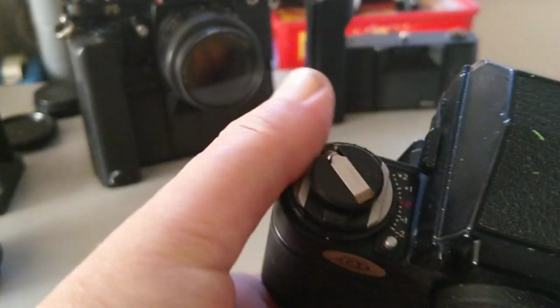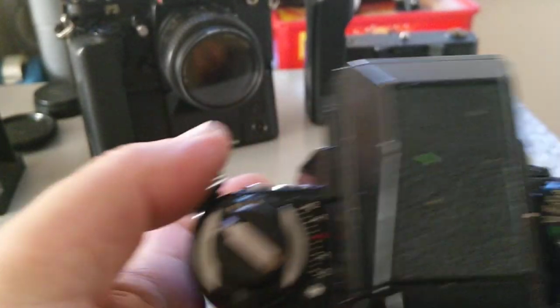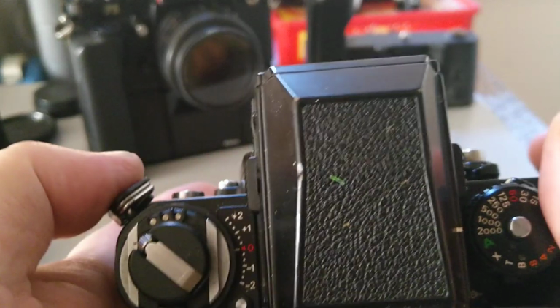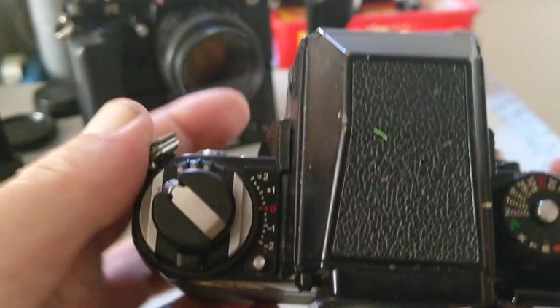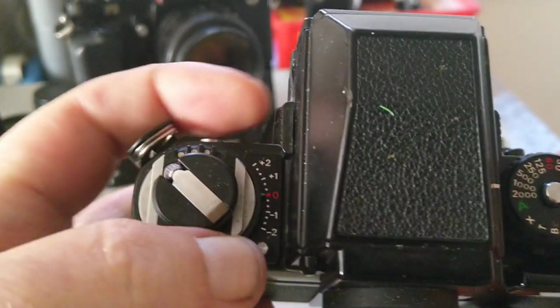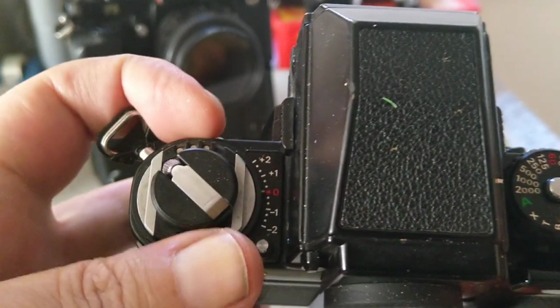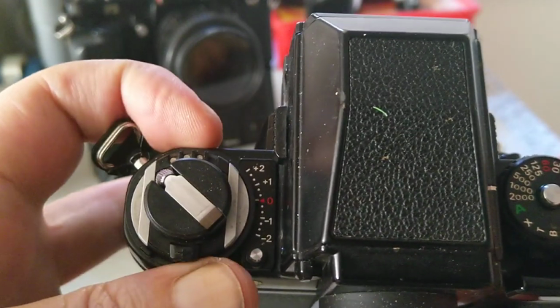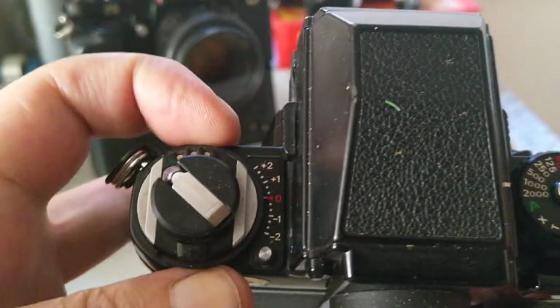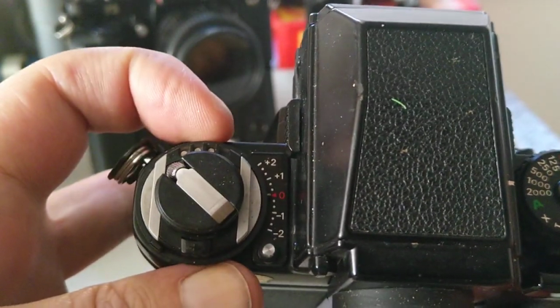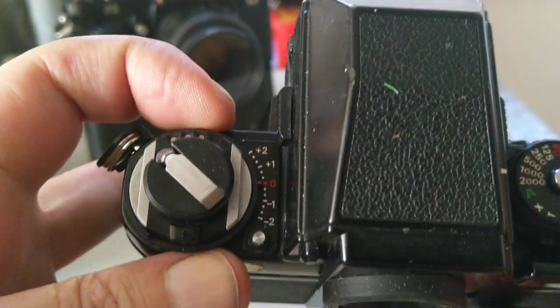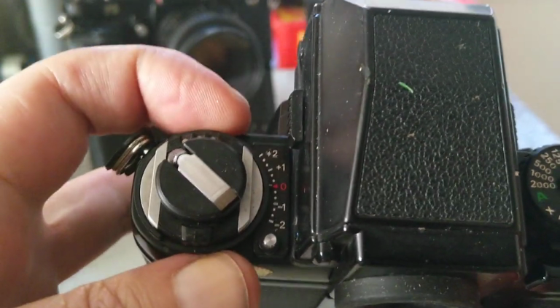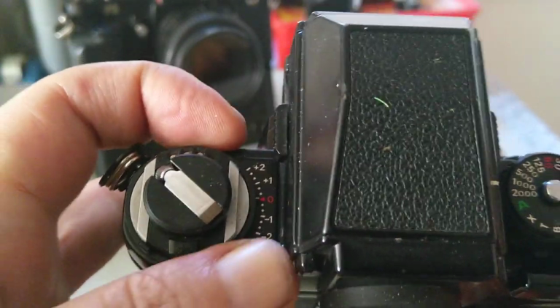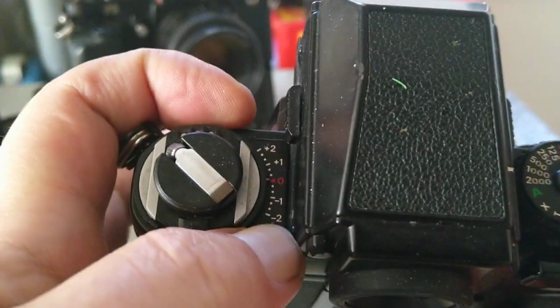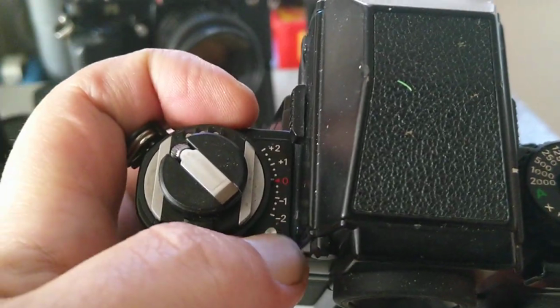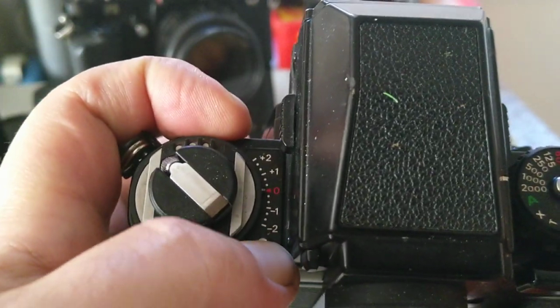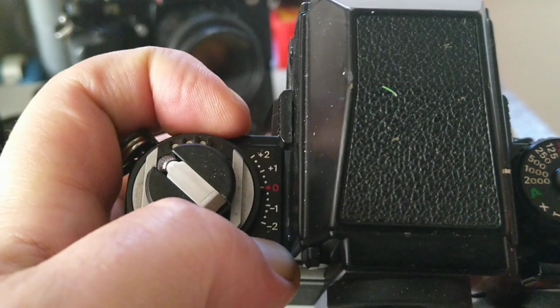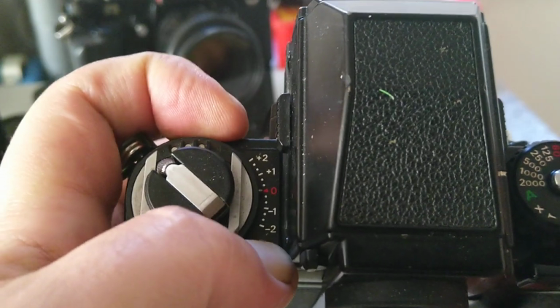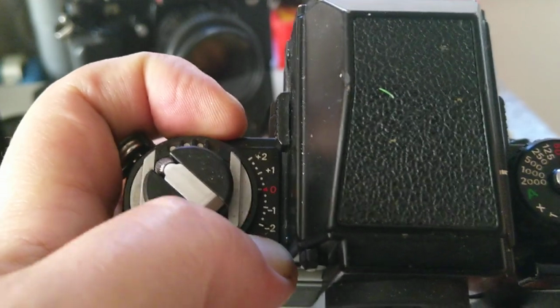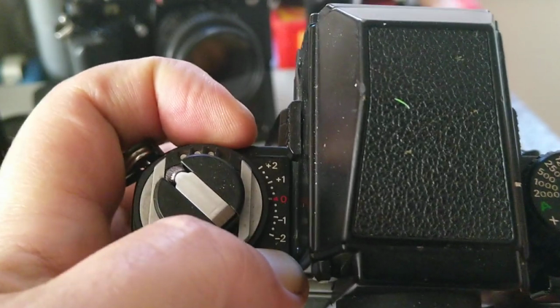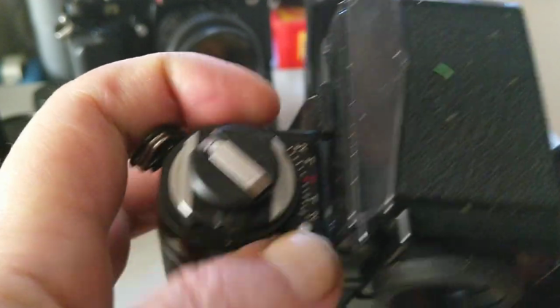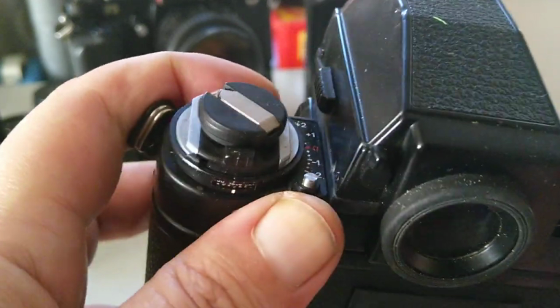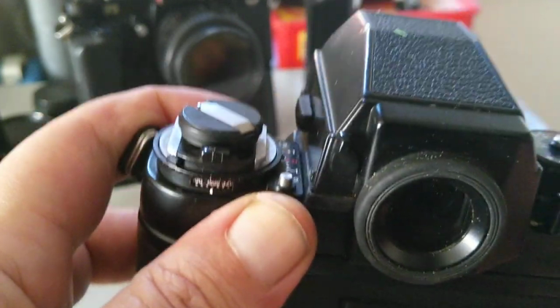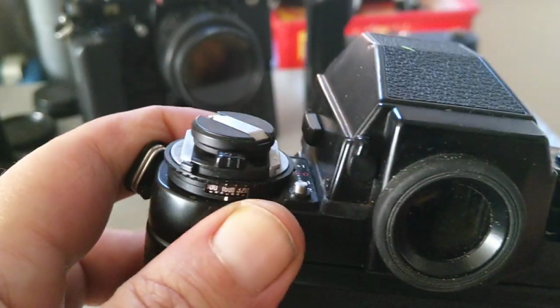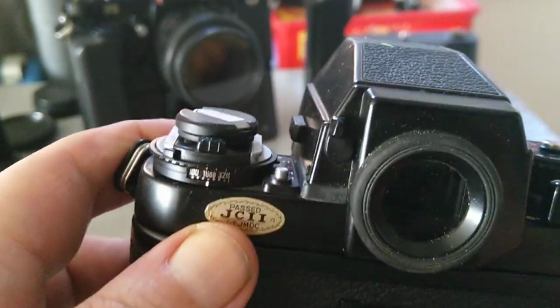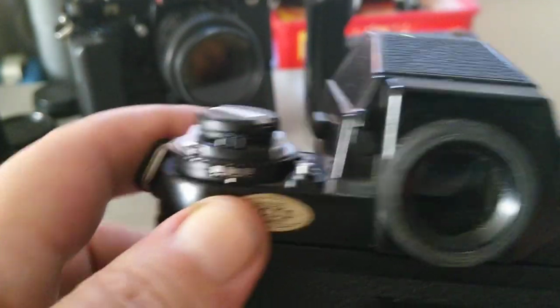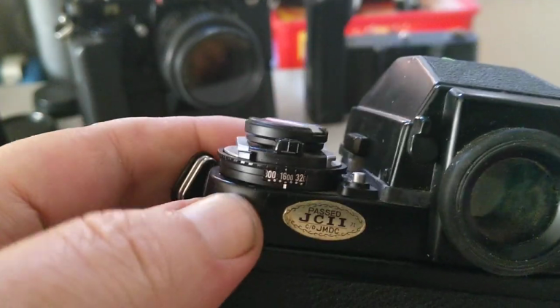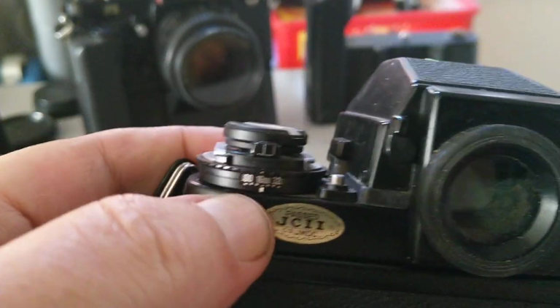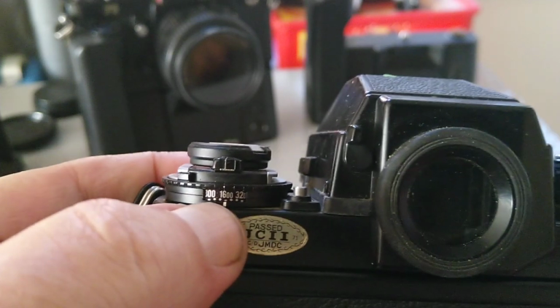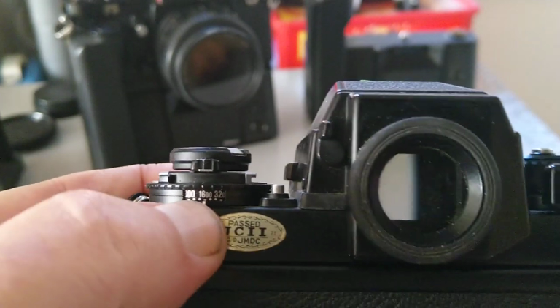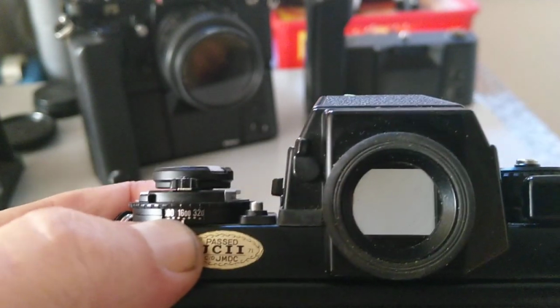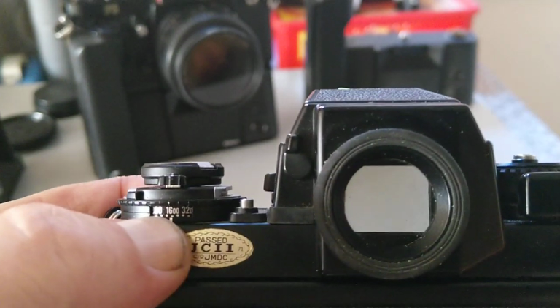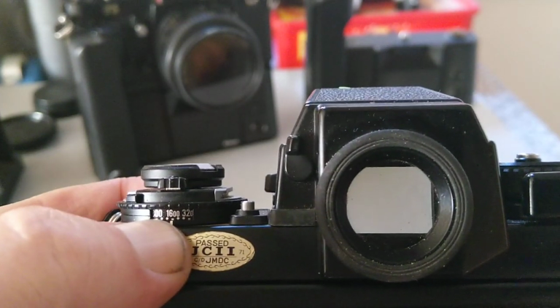On the other side we have exposure compensation, plus or minus two stops — that's got a little lock on it. Everything seems to have a lock on it because it's a professional camera. And this is where you set your ASA or ISO.